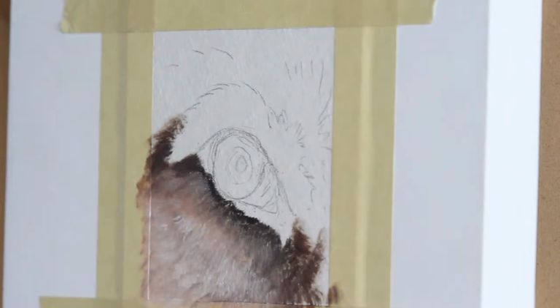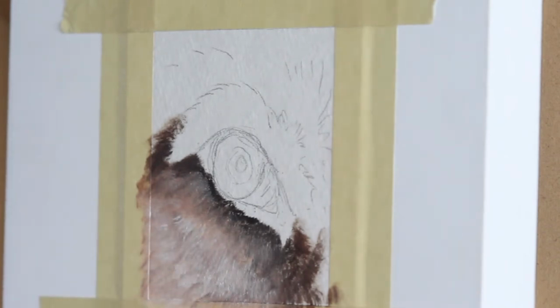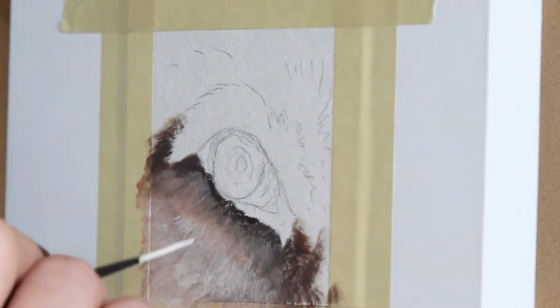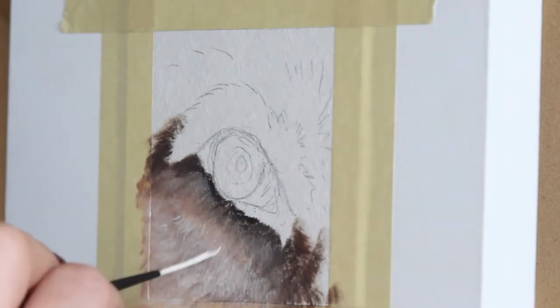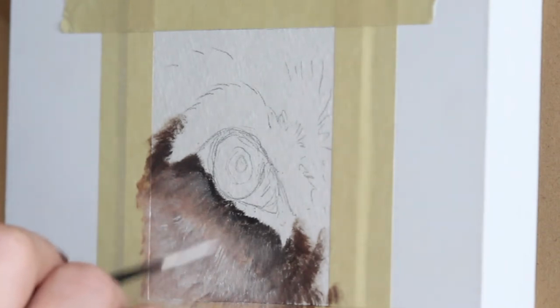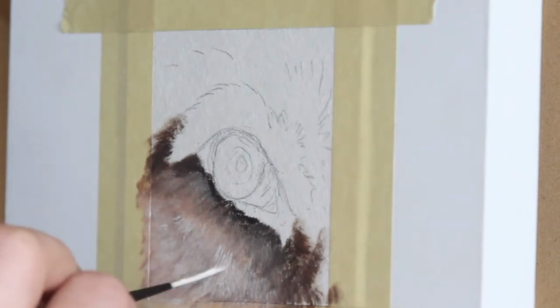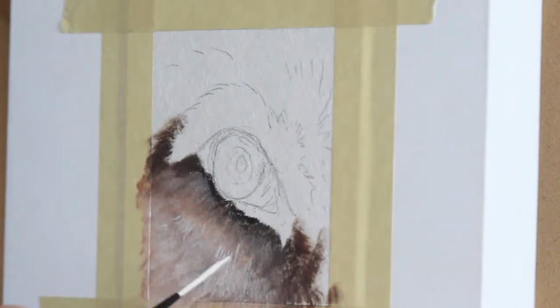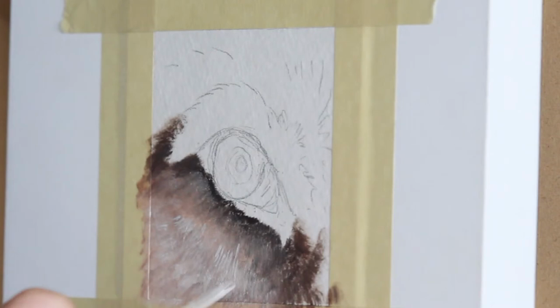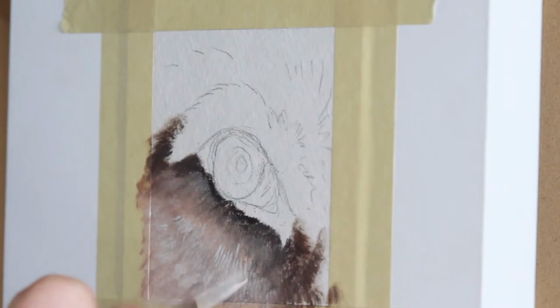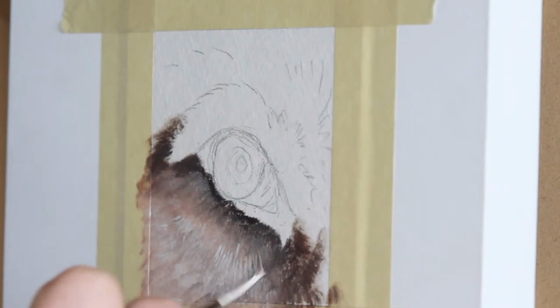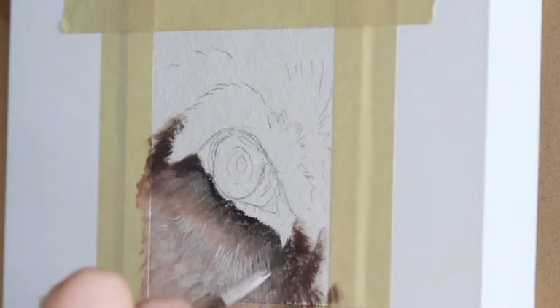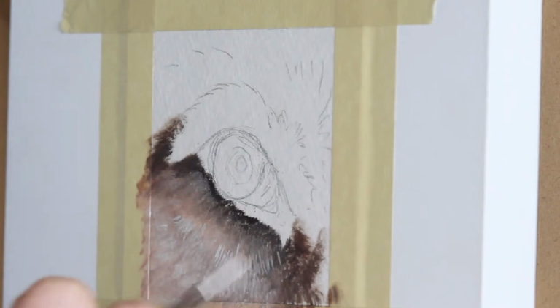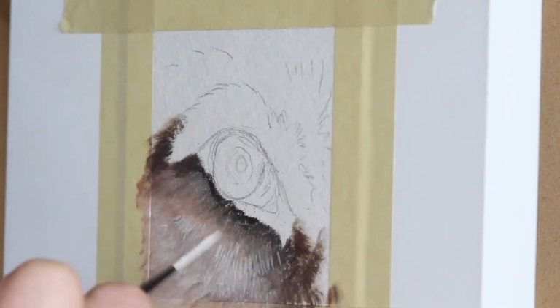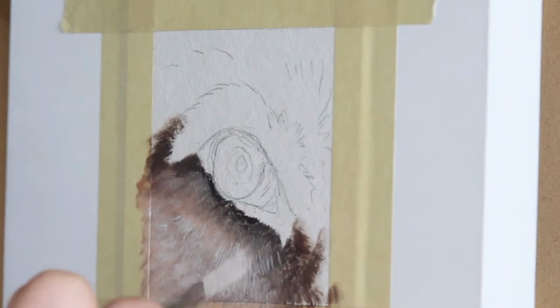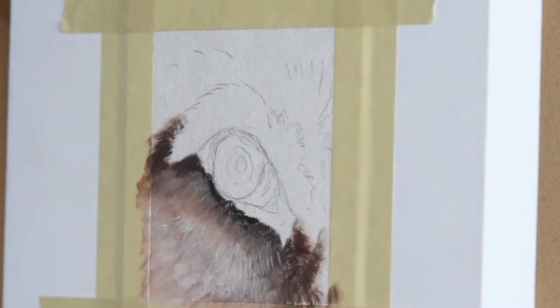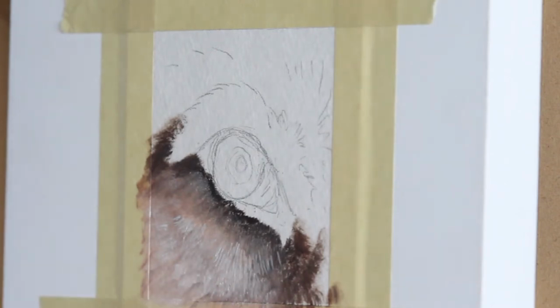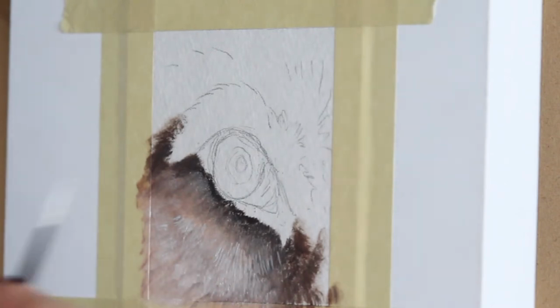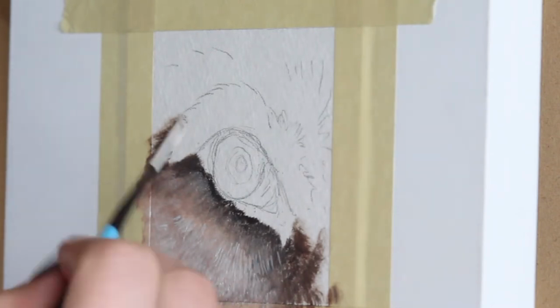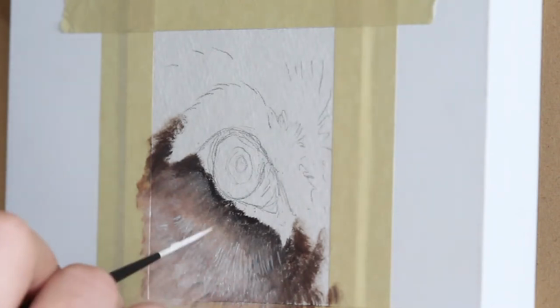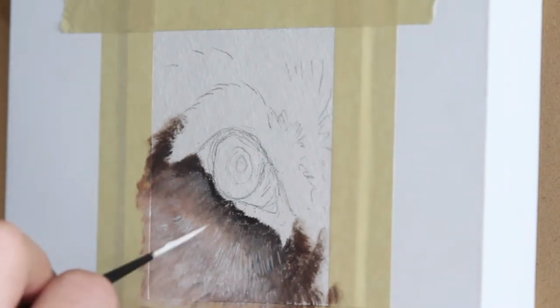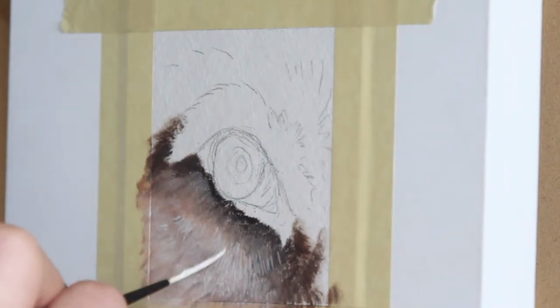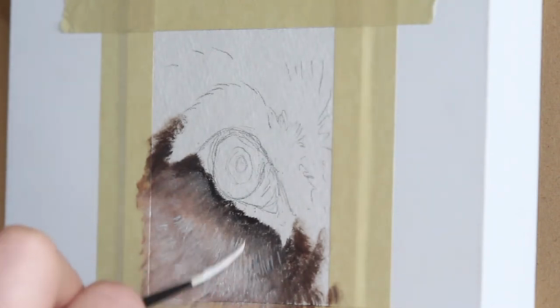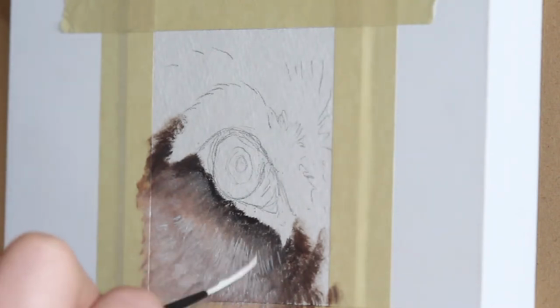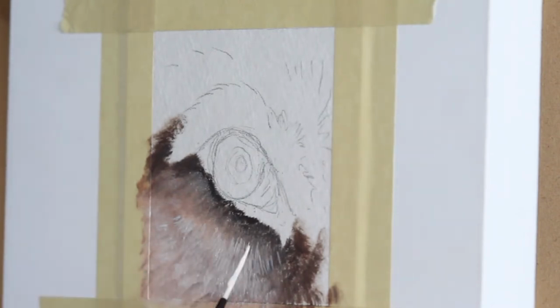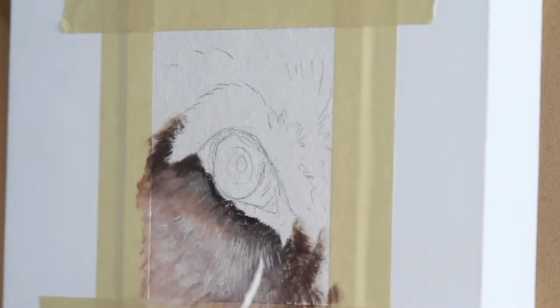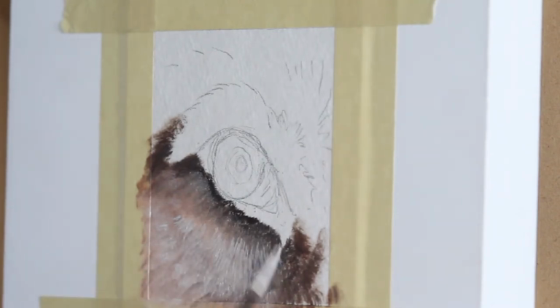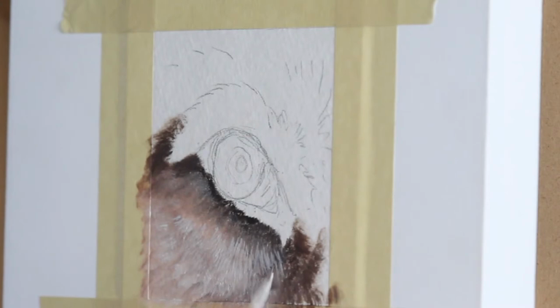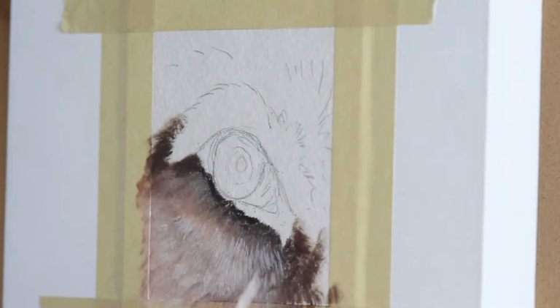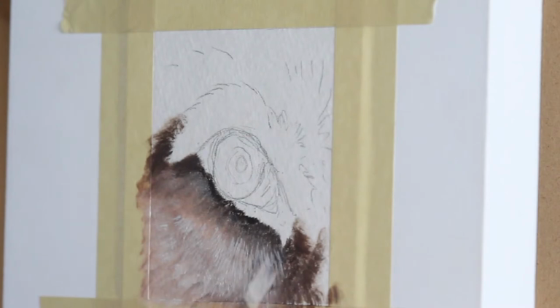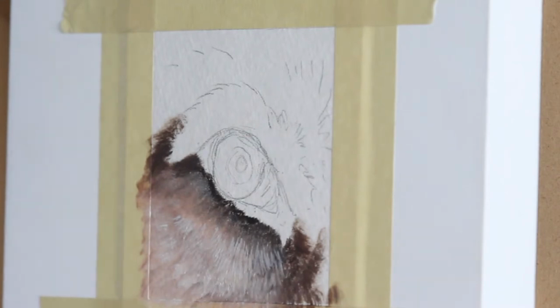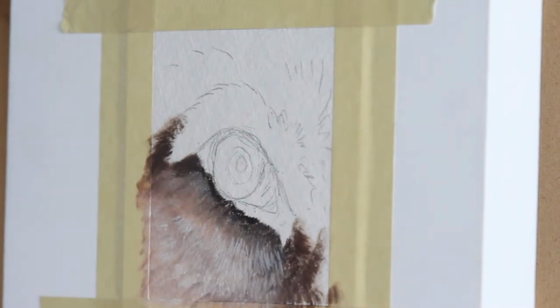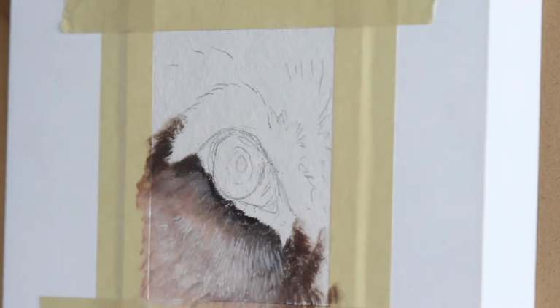You can see here I'm using a much finer brush to give the fur some definition, making those nice short little strokes that show the individual hairs.